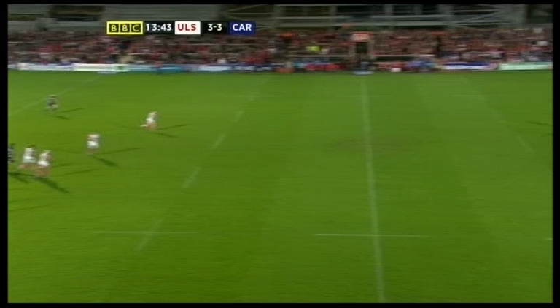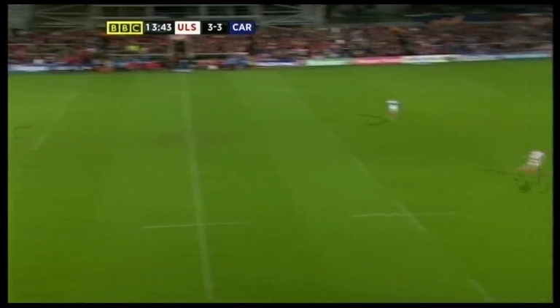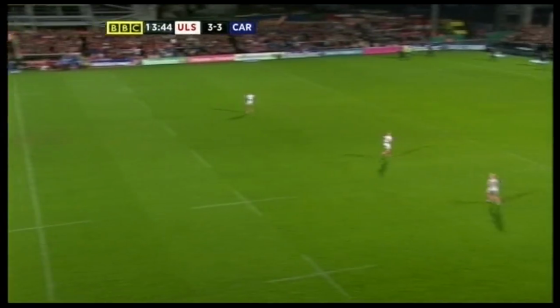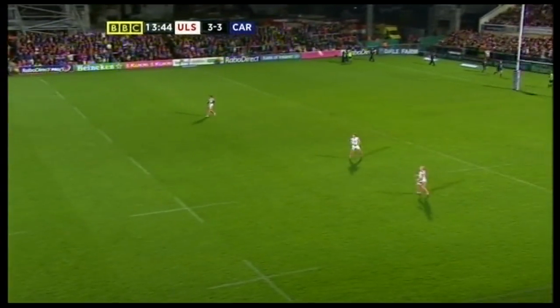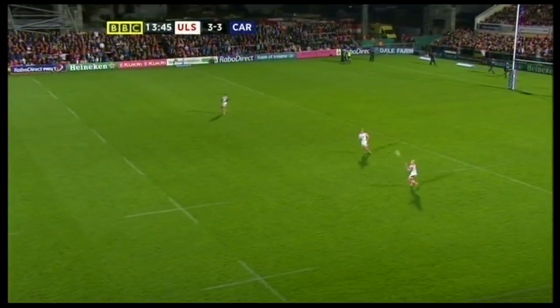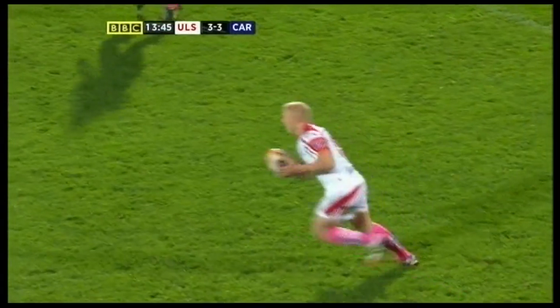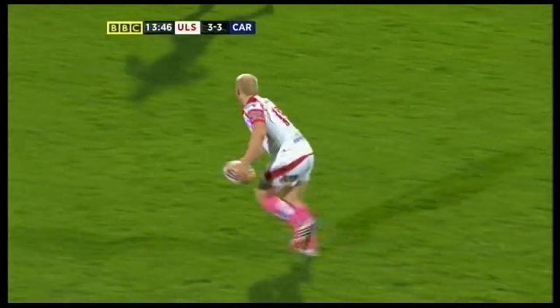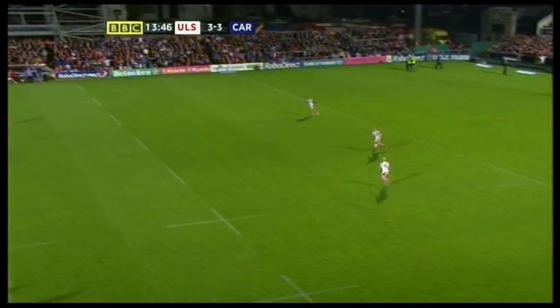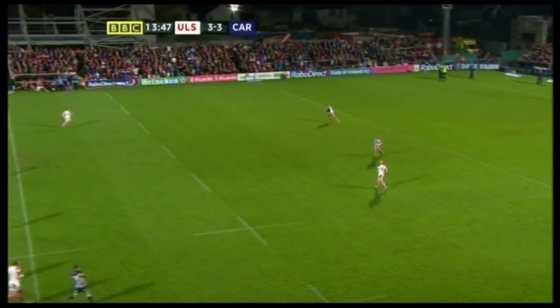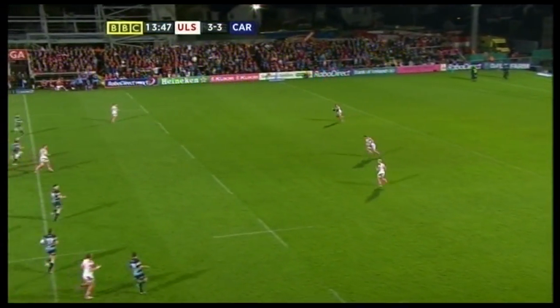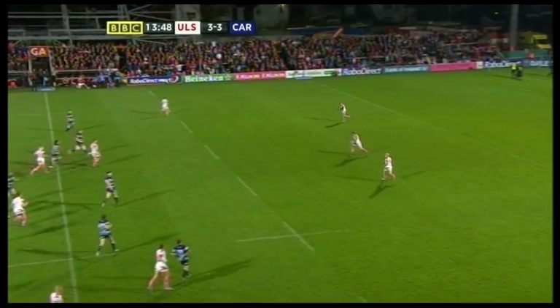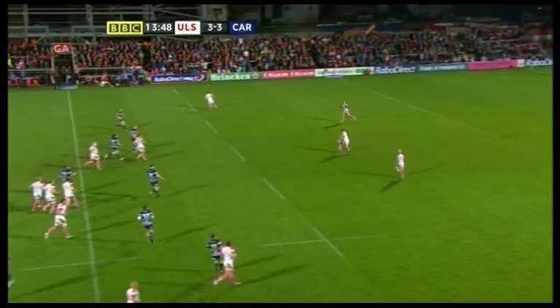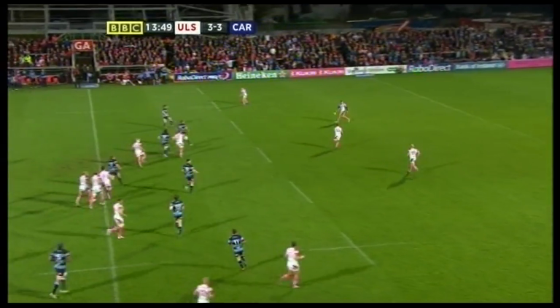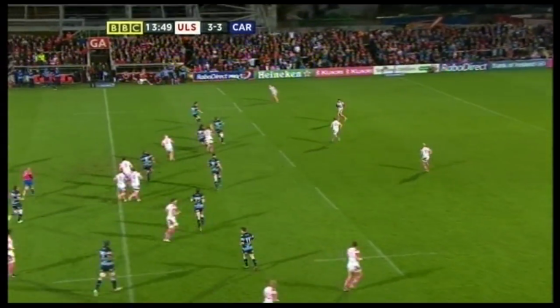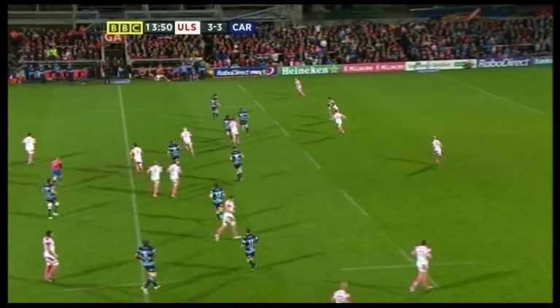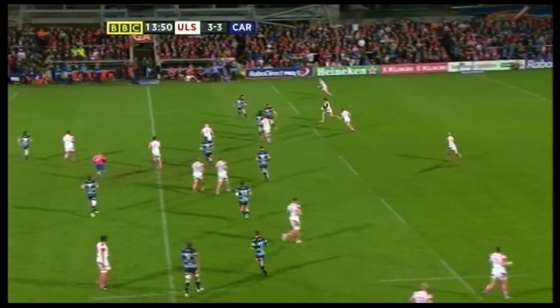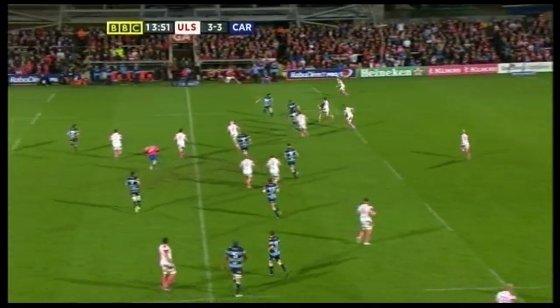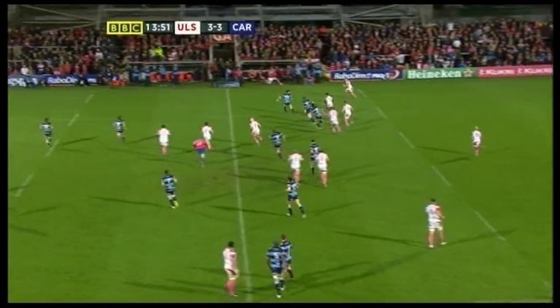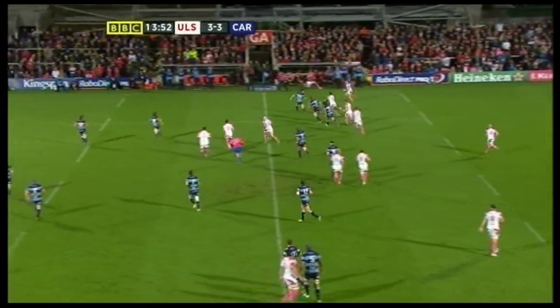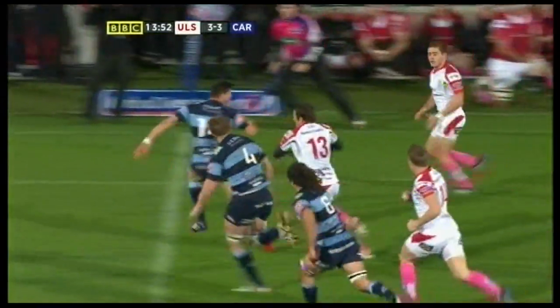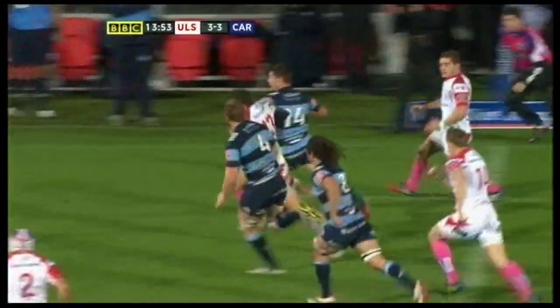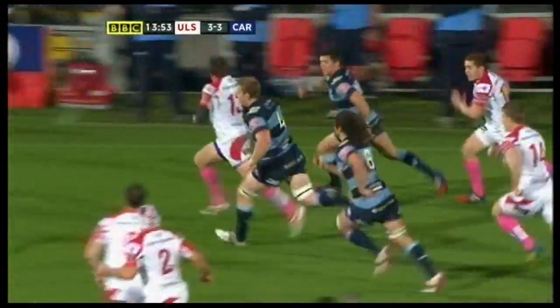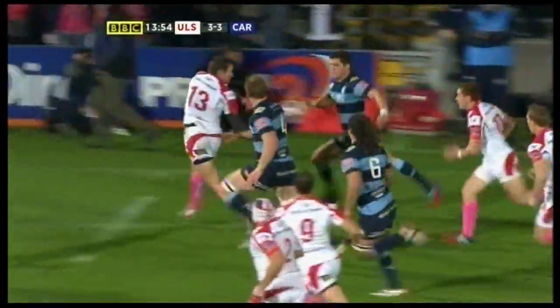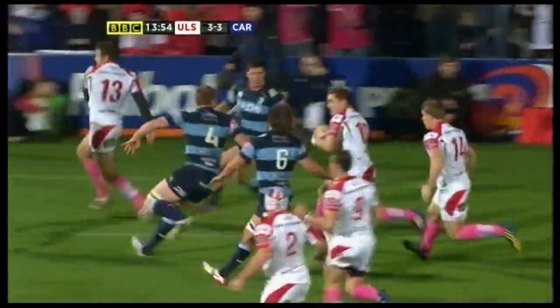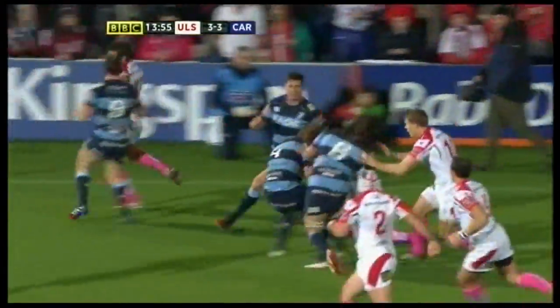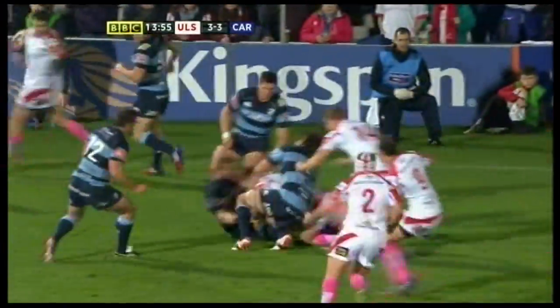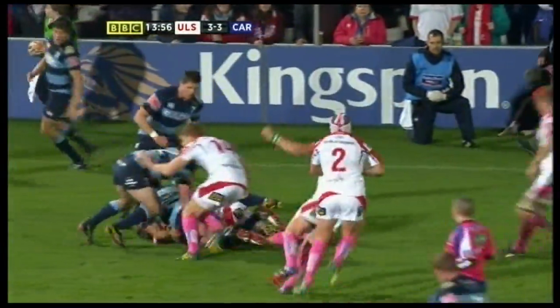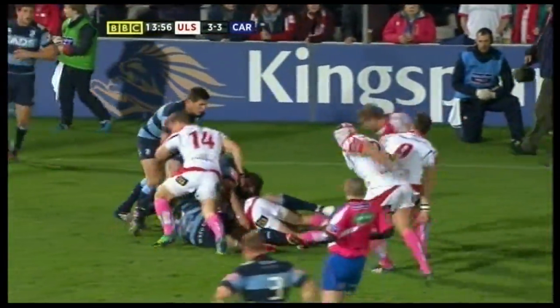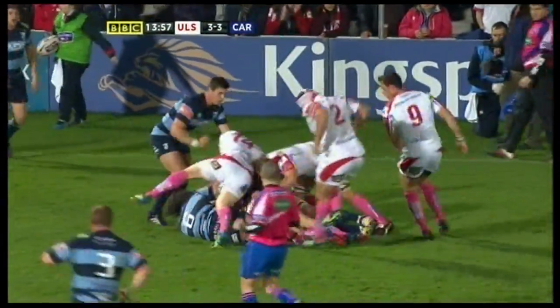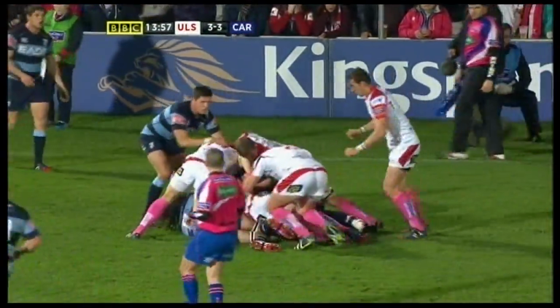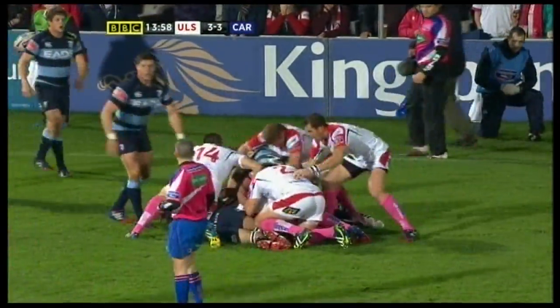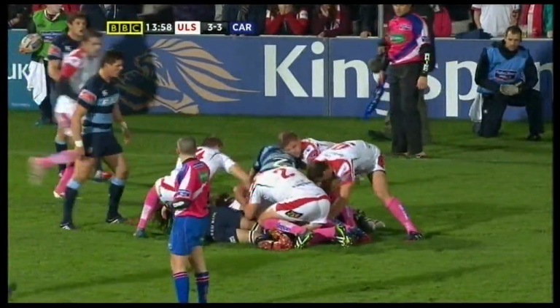Keeps it infield. Holding, Trimble. Outside him is Payne, he was snapping for the ball. Here he goes, has he got the pace to get one? Bradley Davis — he certainly has.